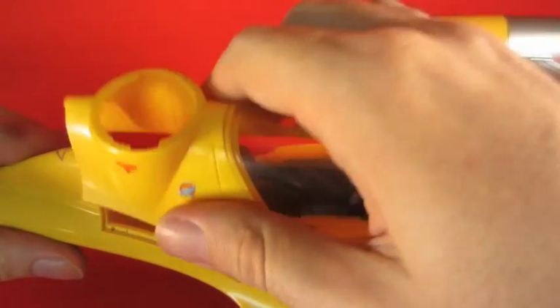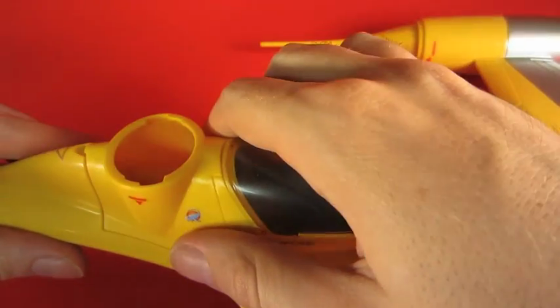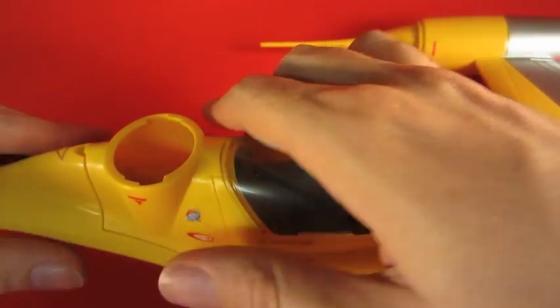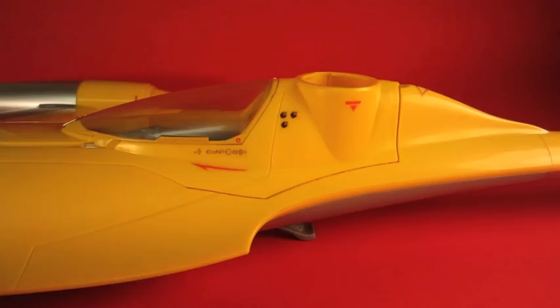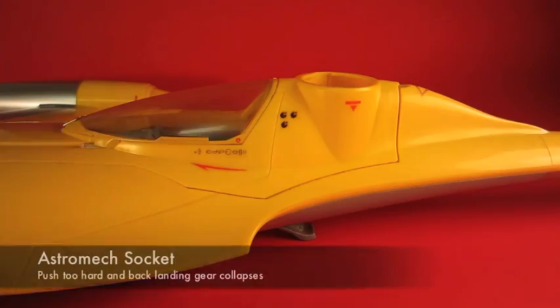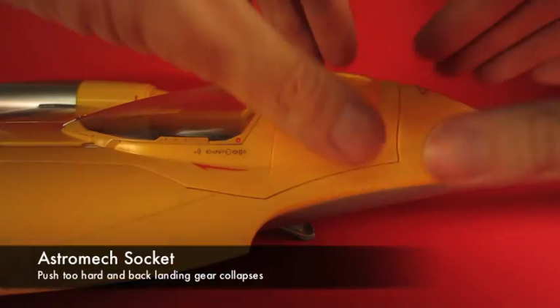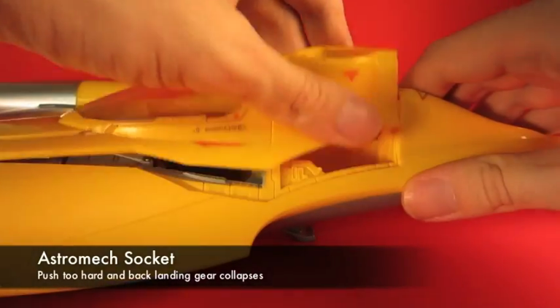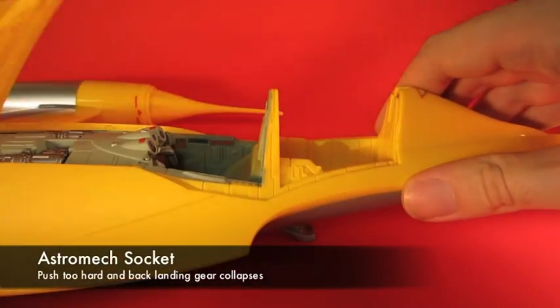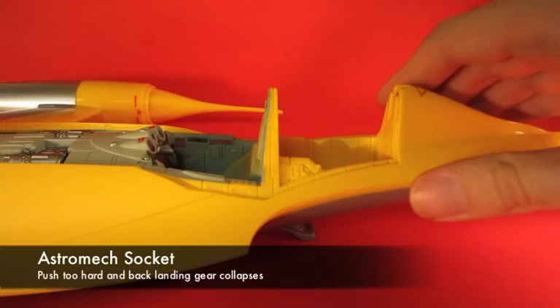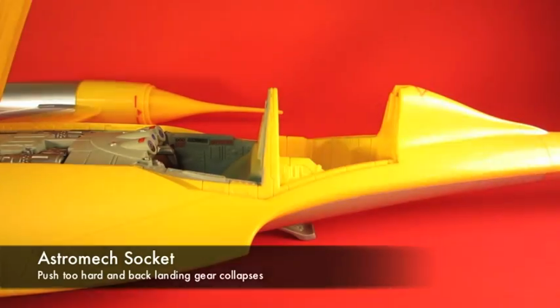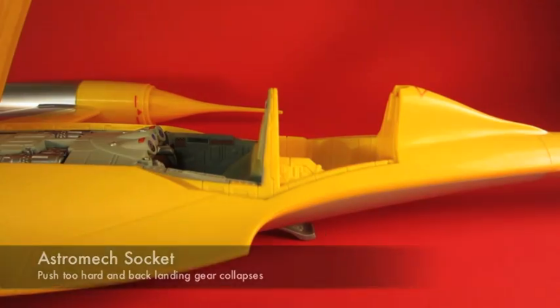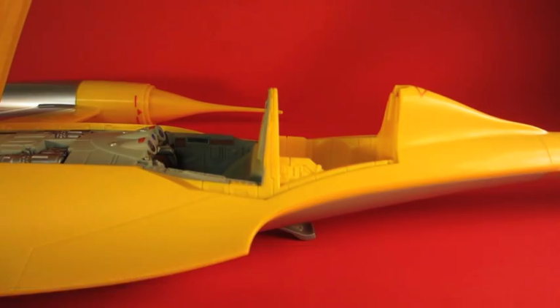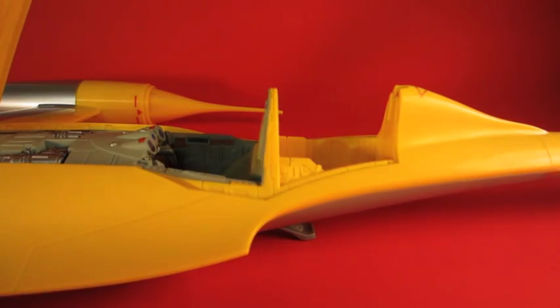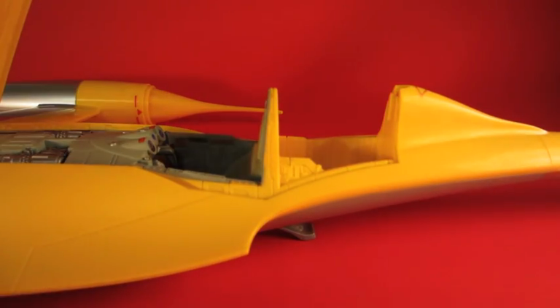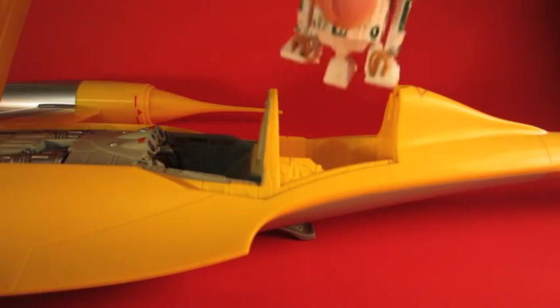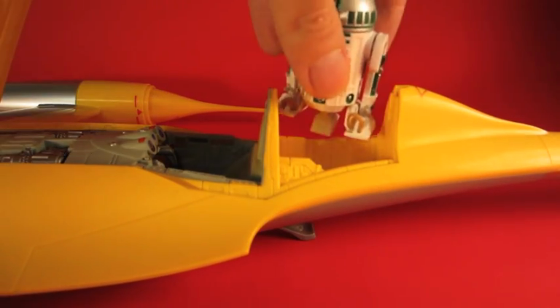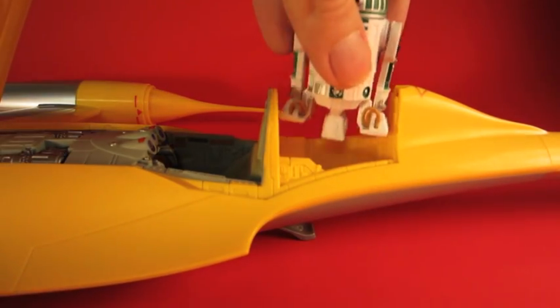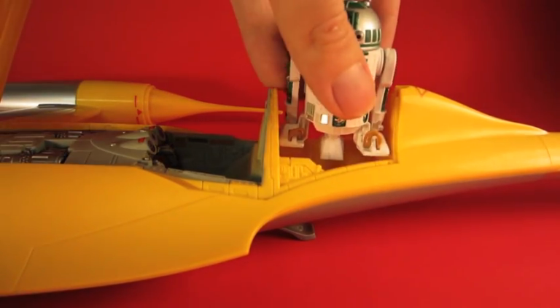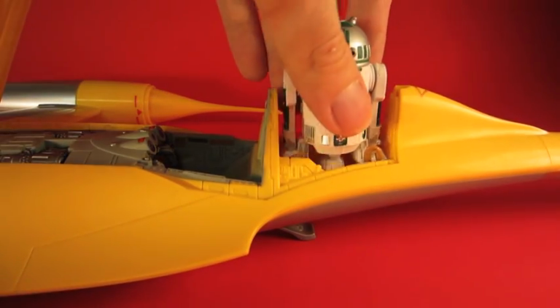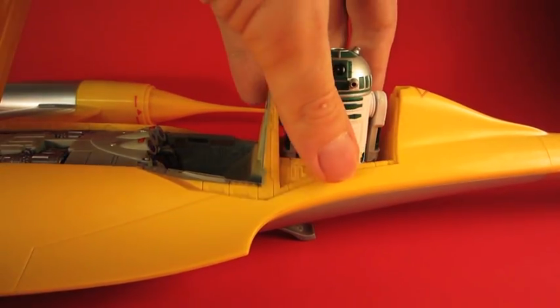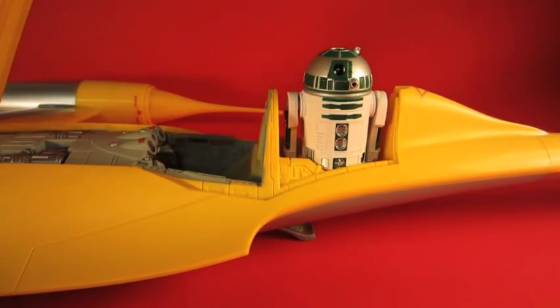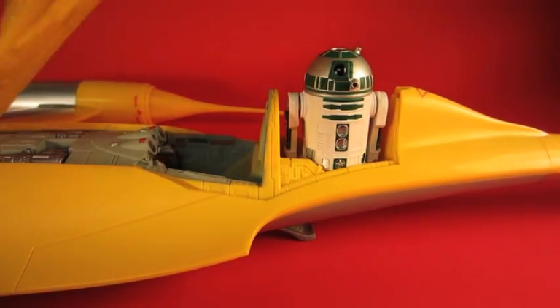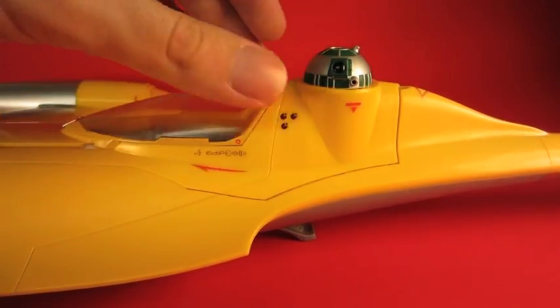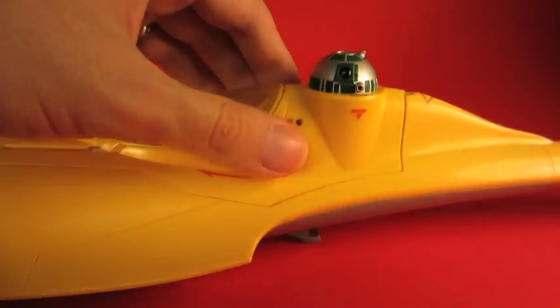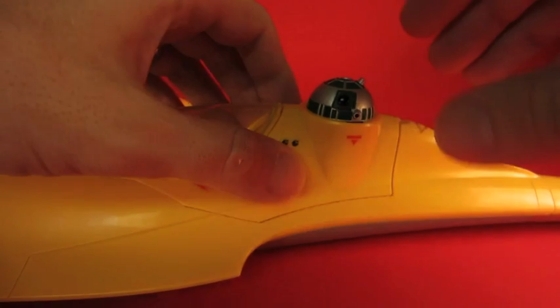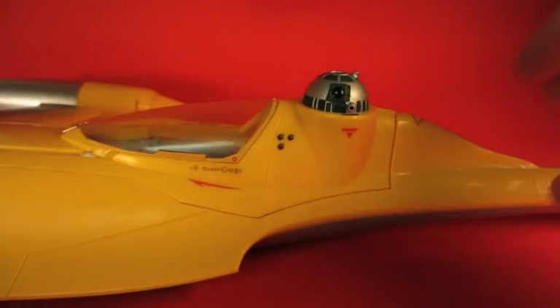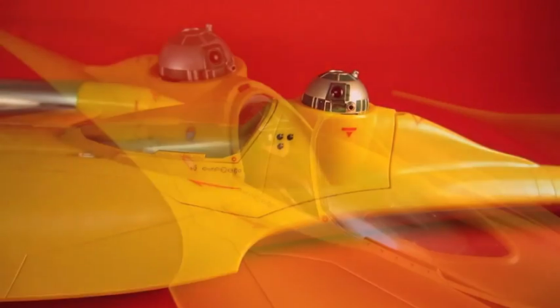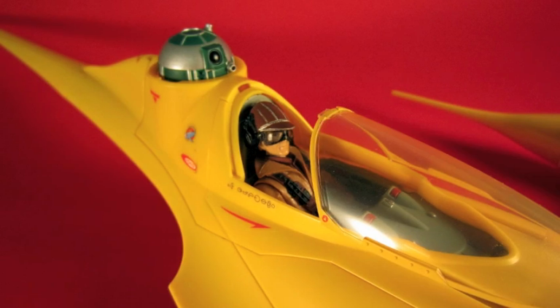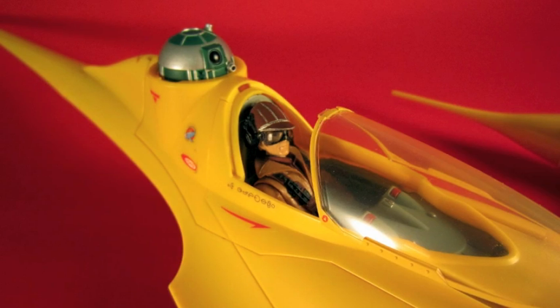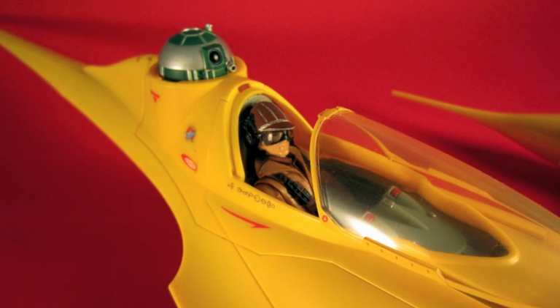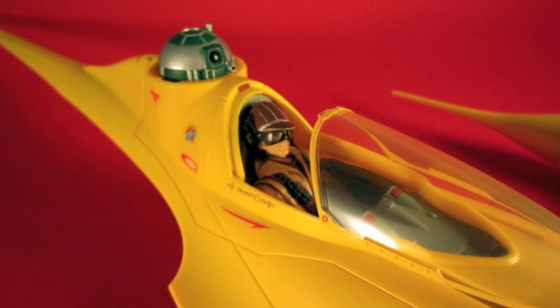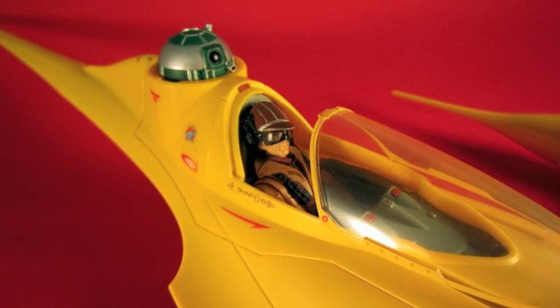If you open up the whole hatch it allows you to put an astromech droid in the back. The droid fits pretty well — you just close it right over it. It's got some paneling, but if you push down too hard it pushes down the back landing gear, which is kind of unfortunate.